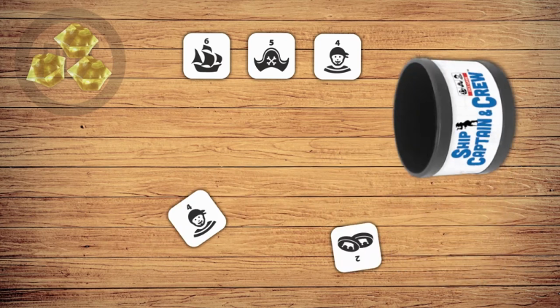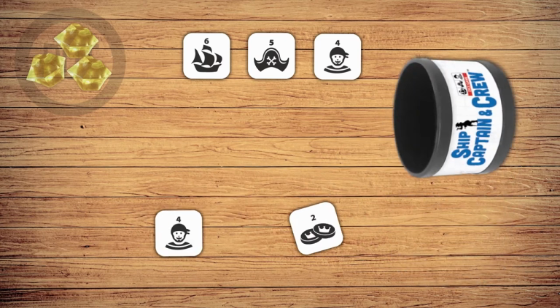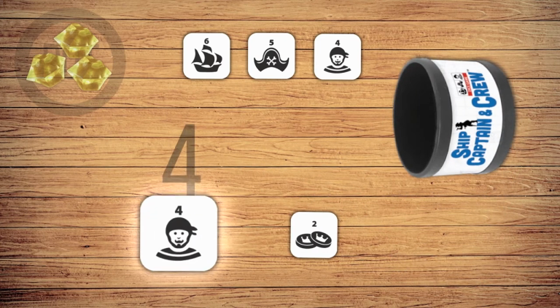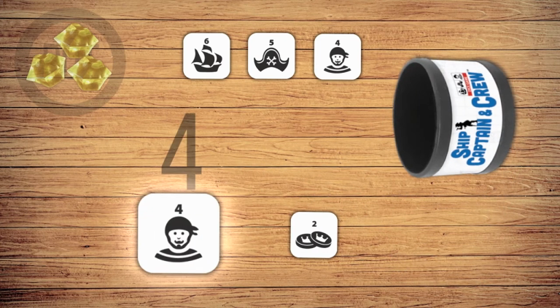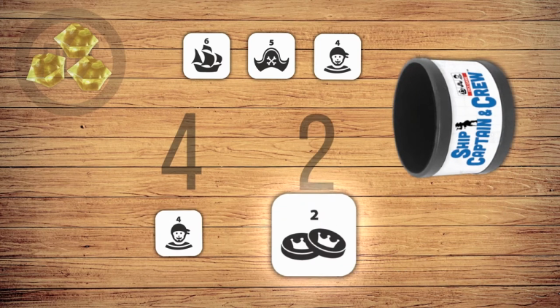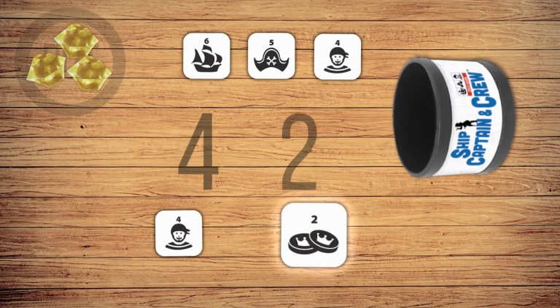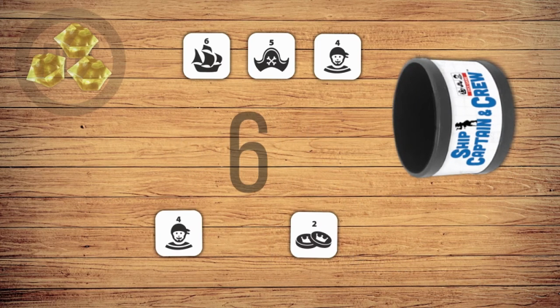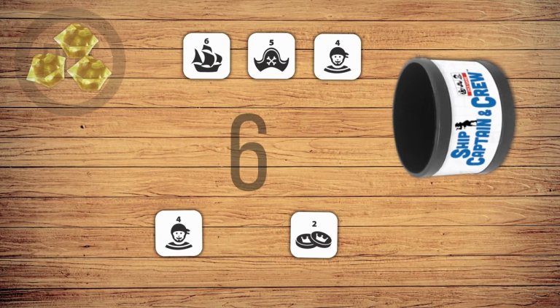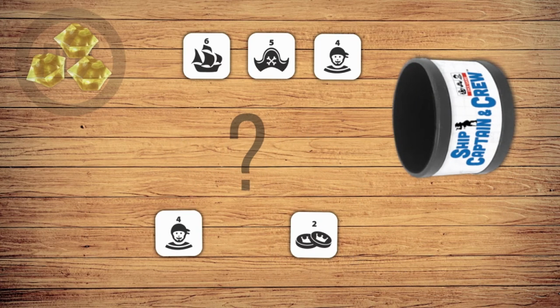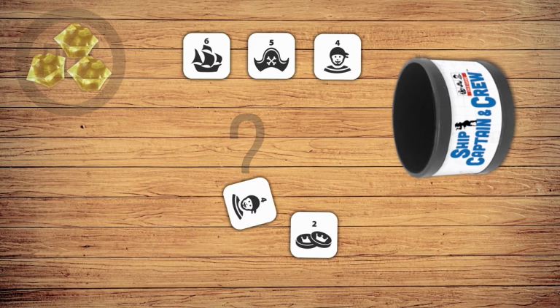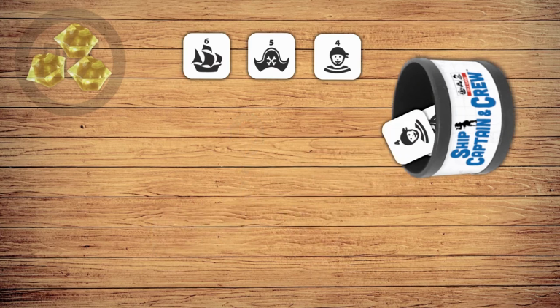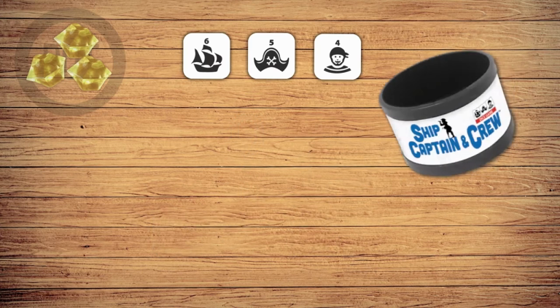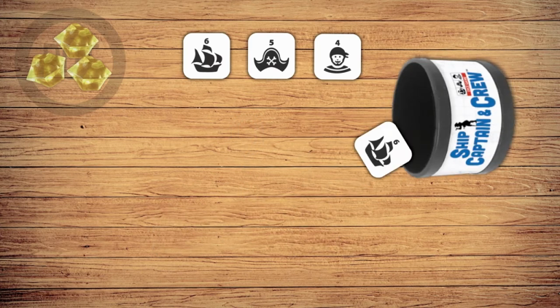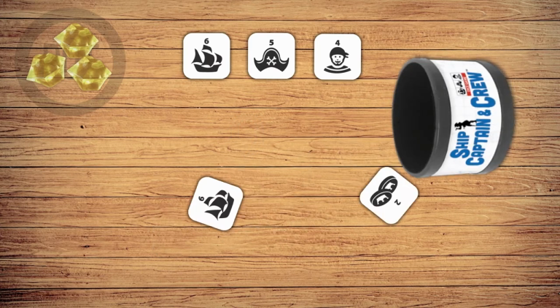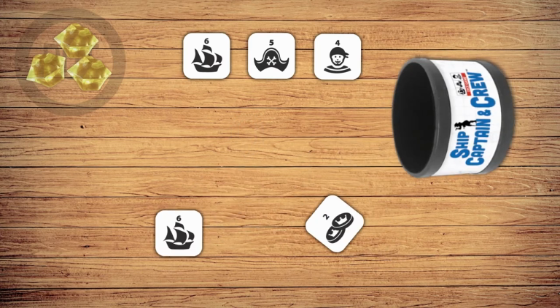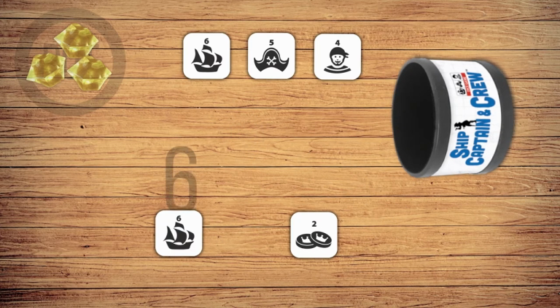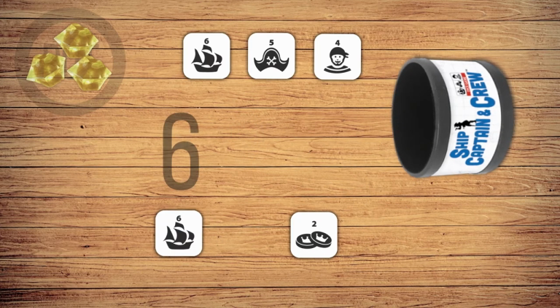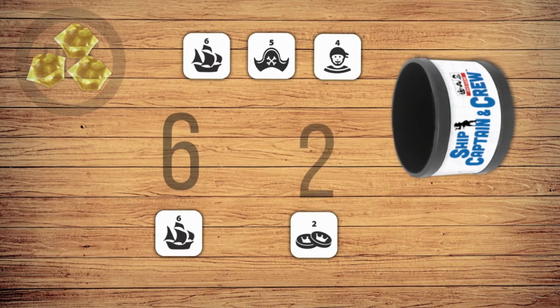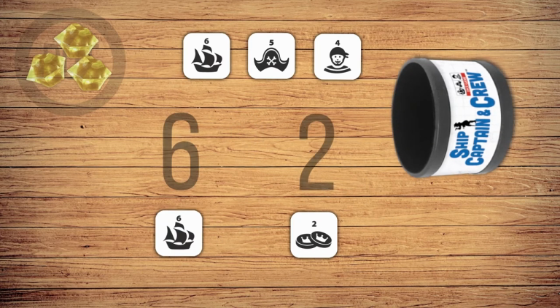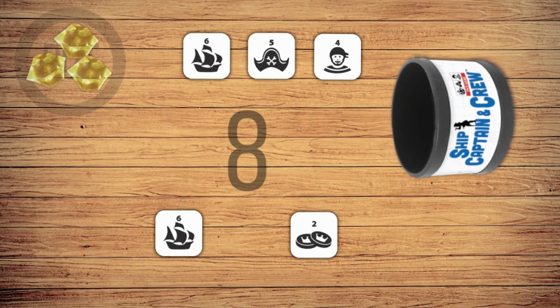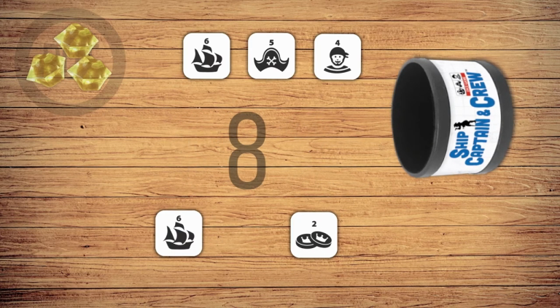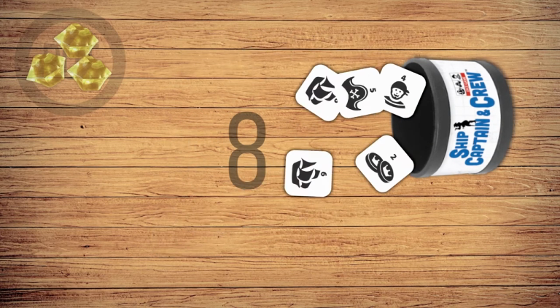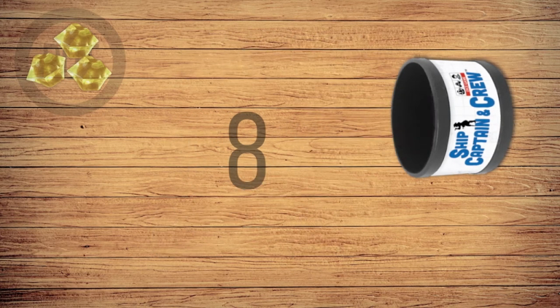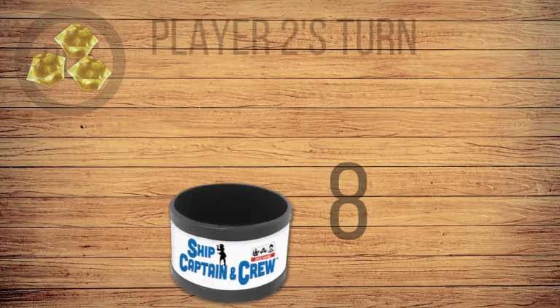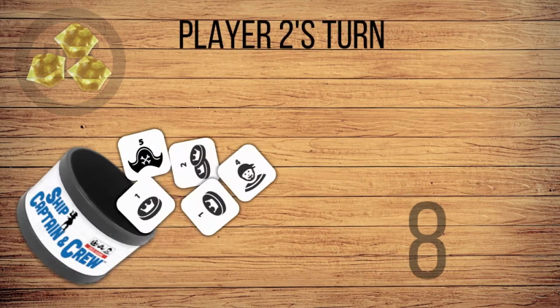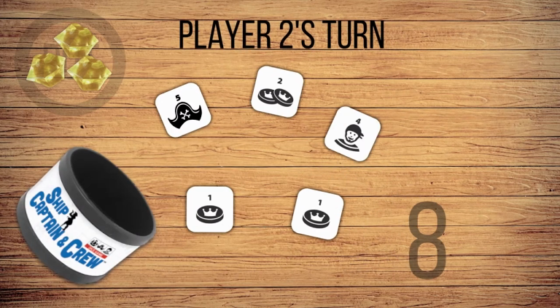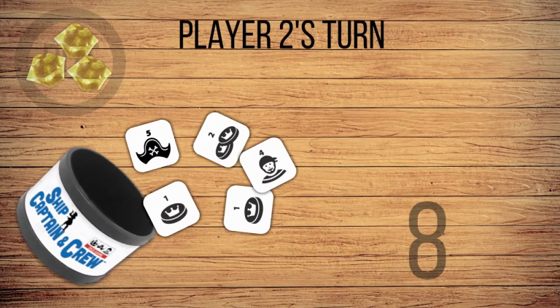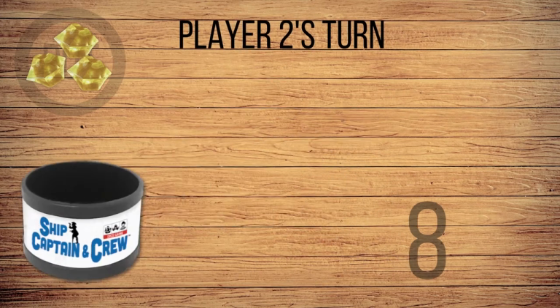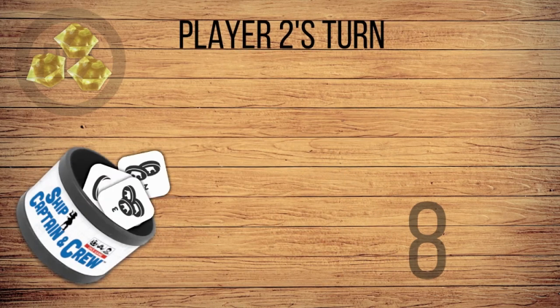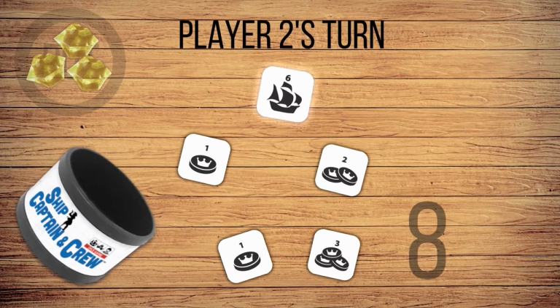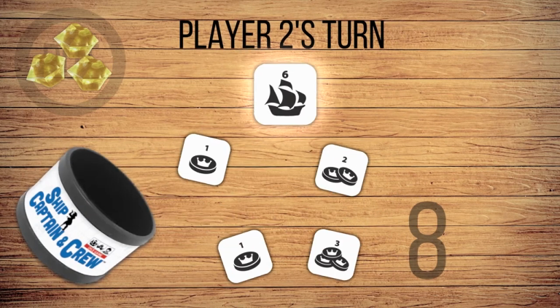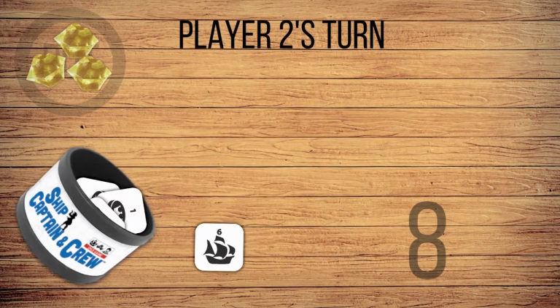Once you've rolled your combo, the numbers of the last two dice will determine your score for the round. If you want to re-roll after this, you'll have to re-roll both. But beware, you only get to roll 5 times.